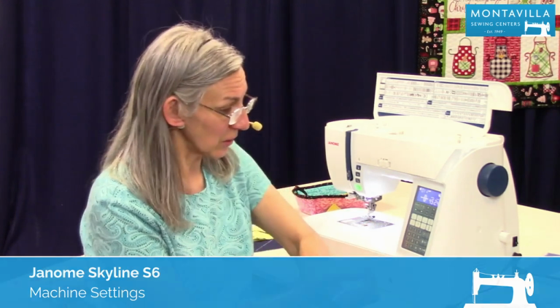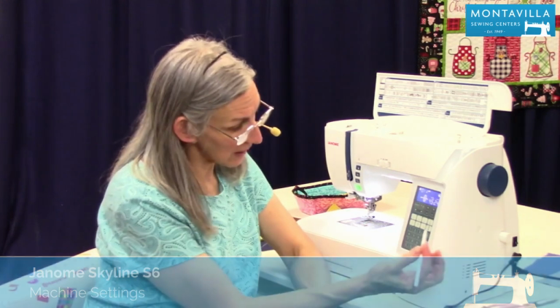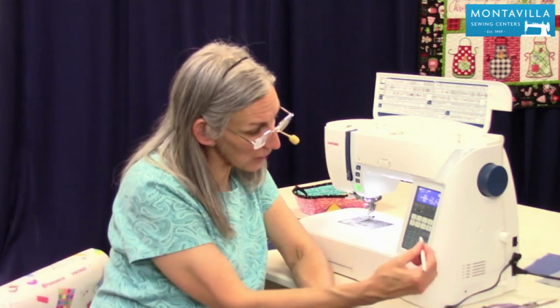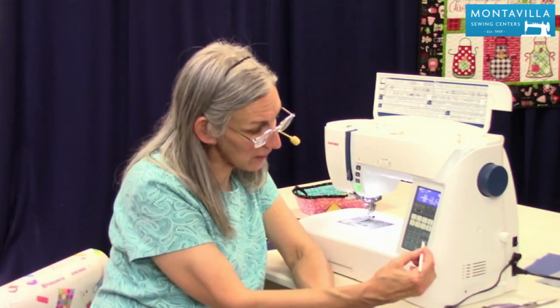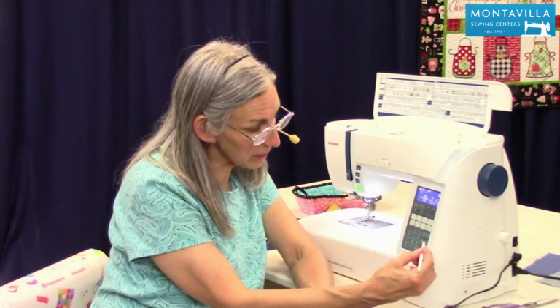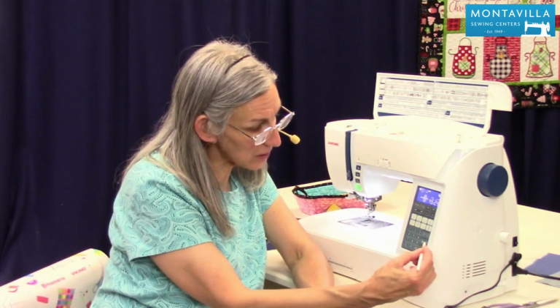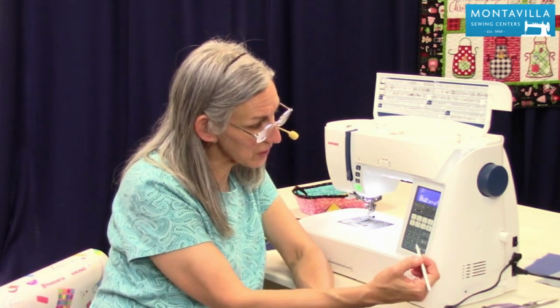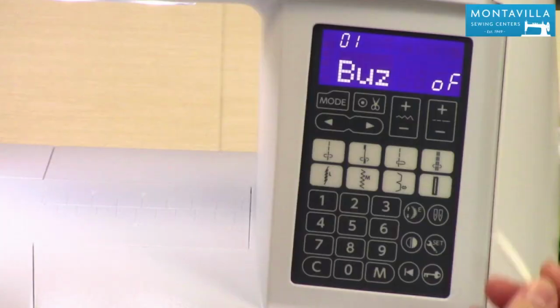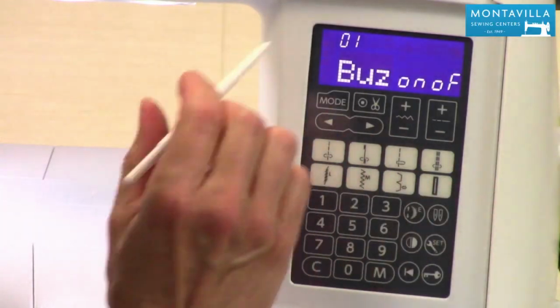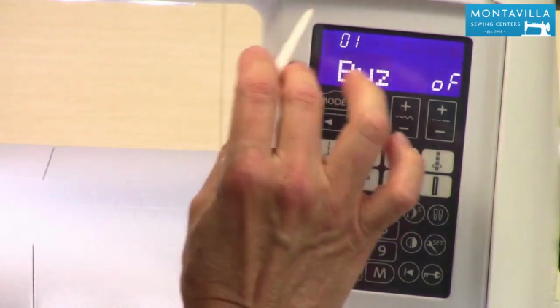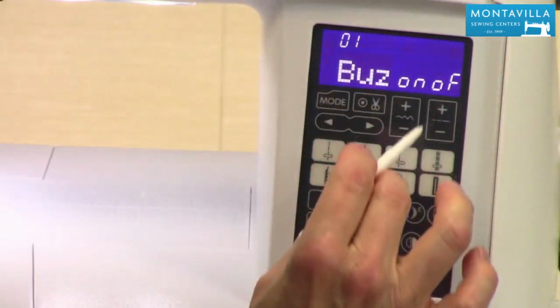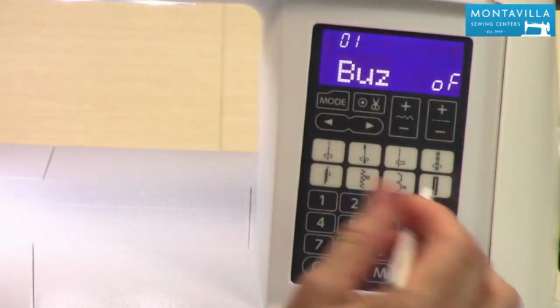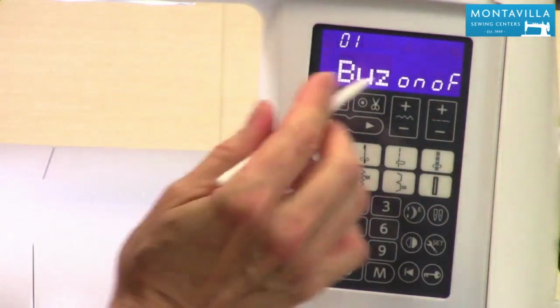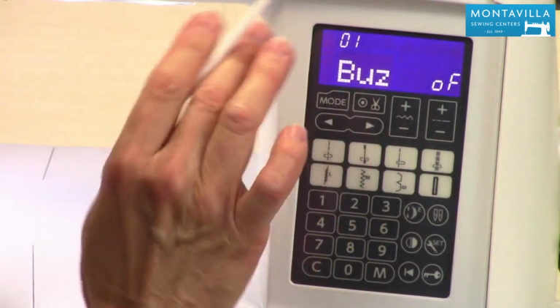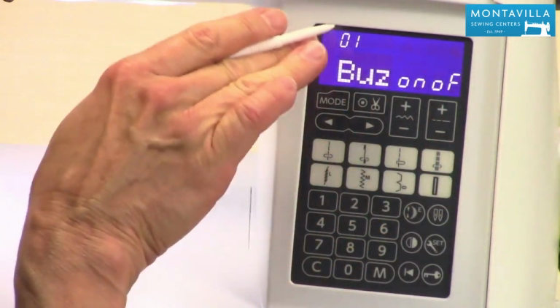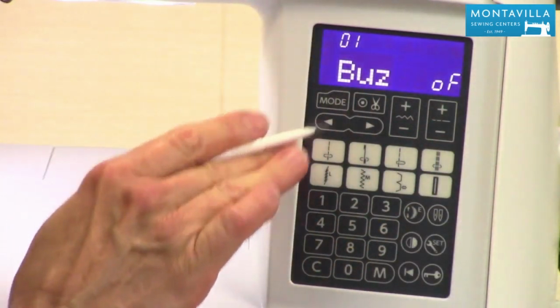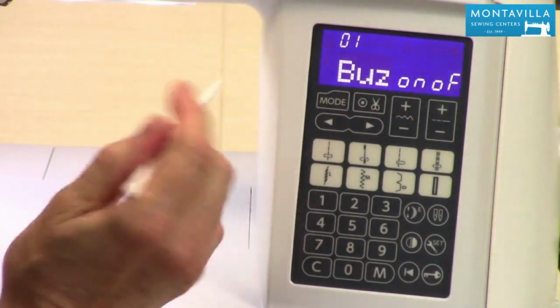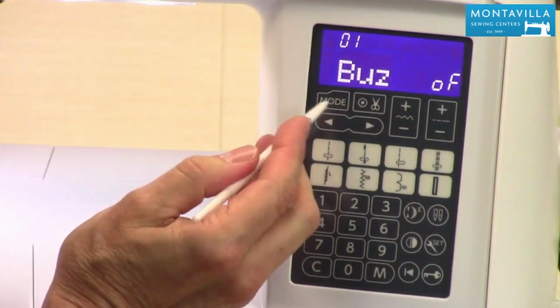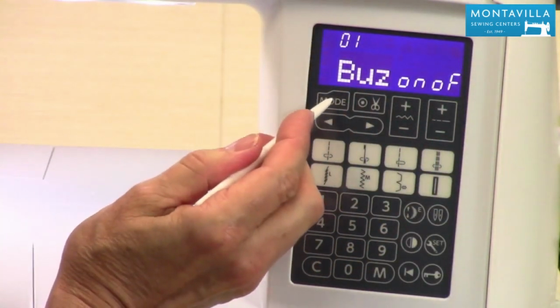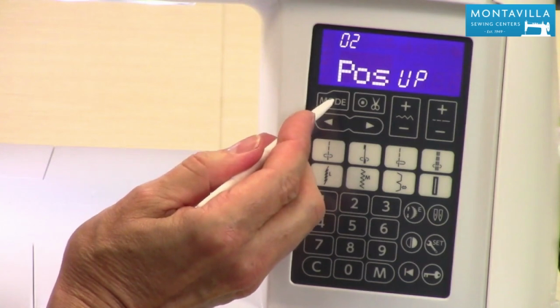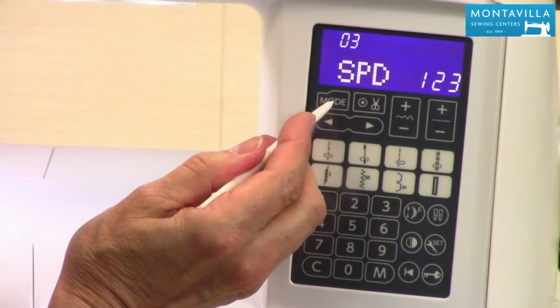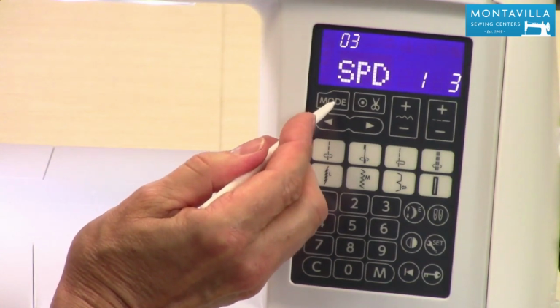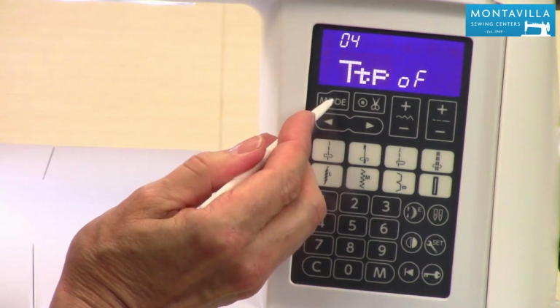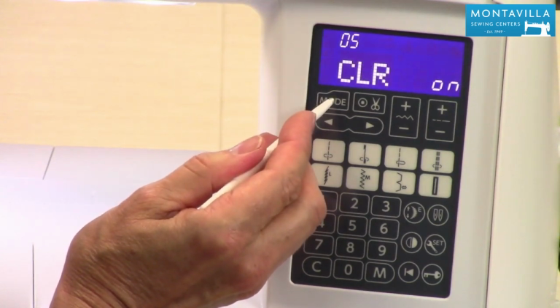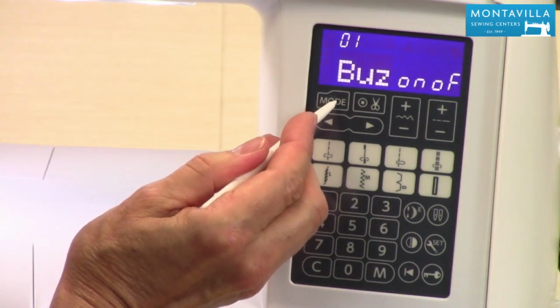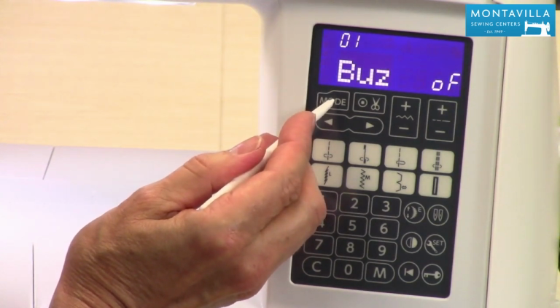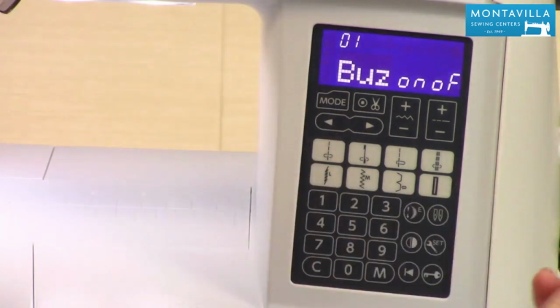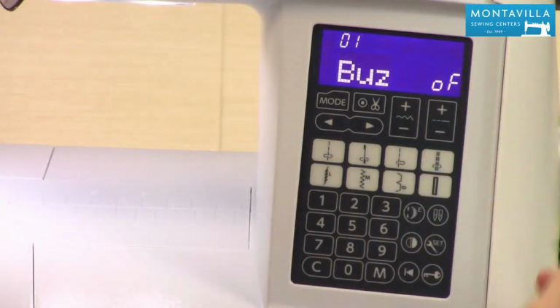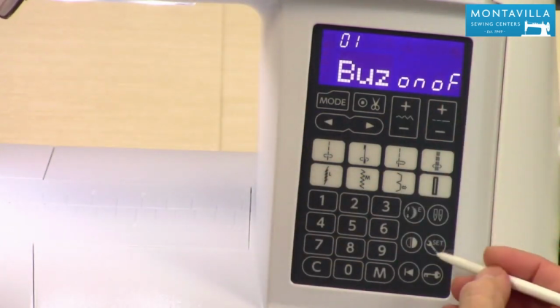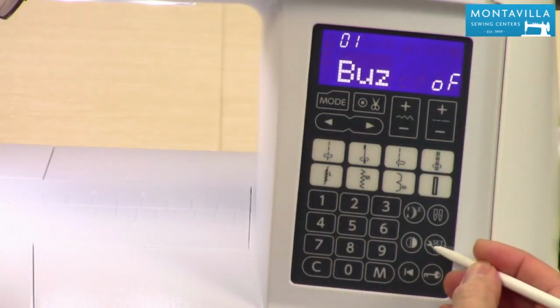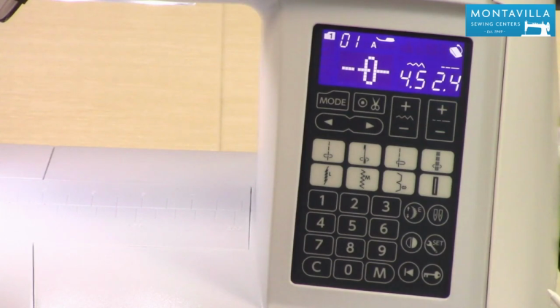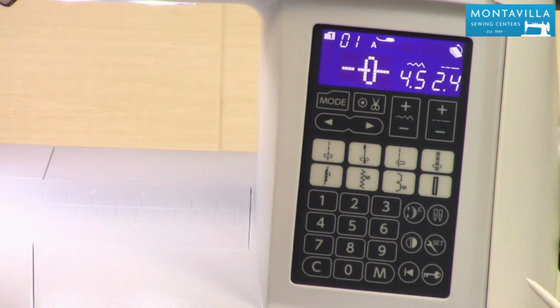Settings right here — this little button, you just push that and you can get into the various different settings. The way you move through the different settings is you push the mode button and it gets you into the different things like that. To get out of settings you just push that again.